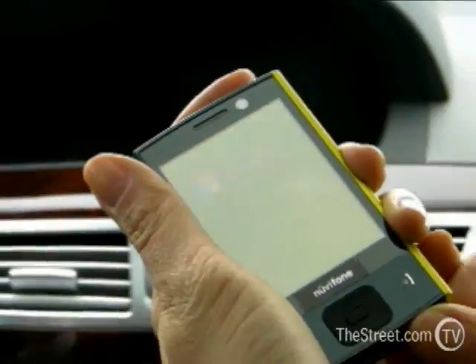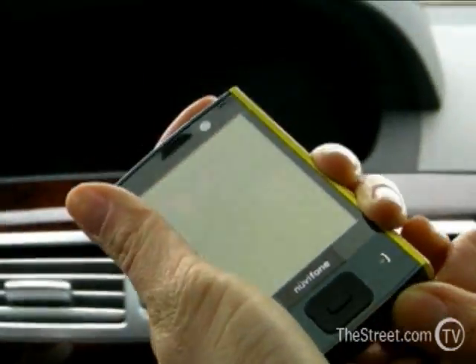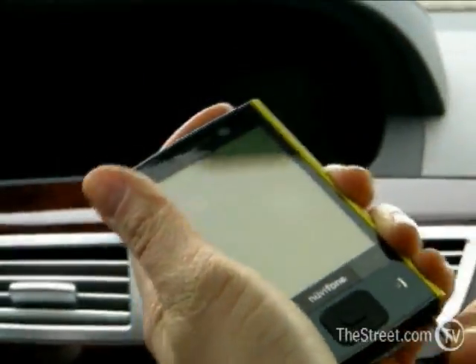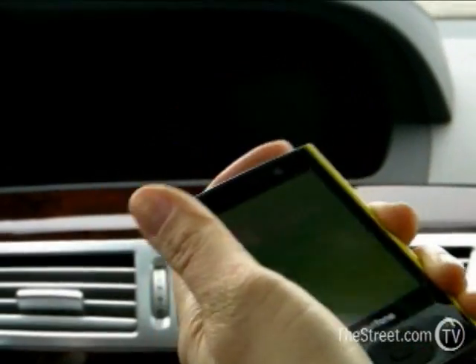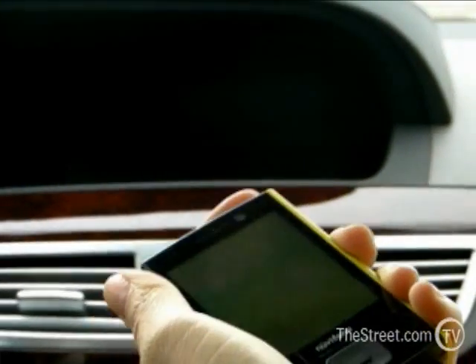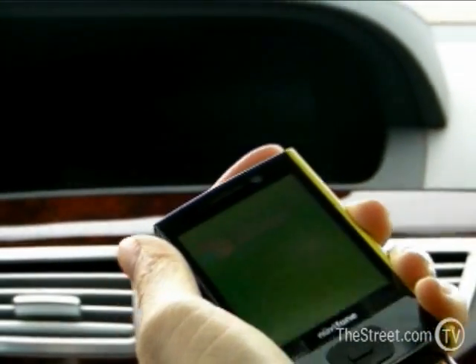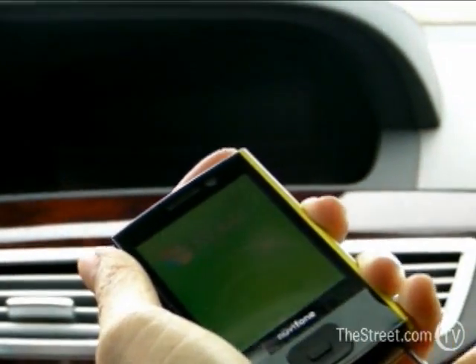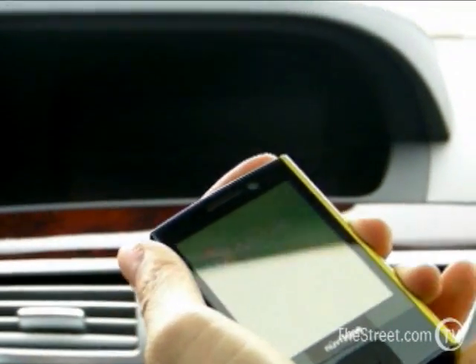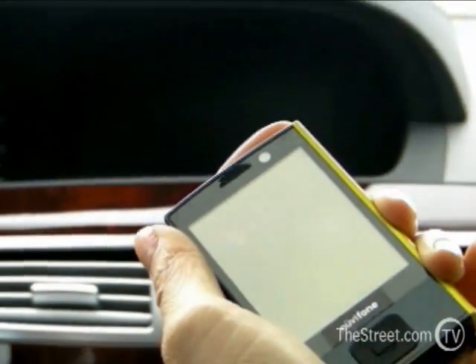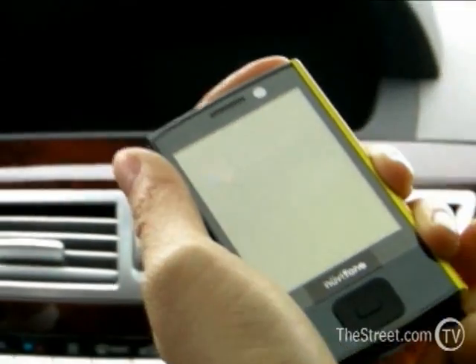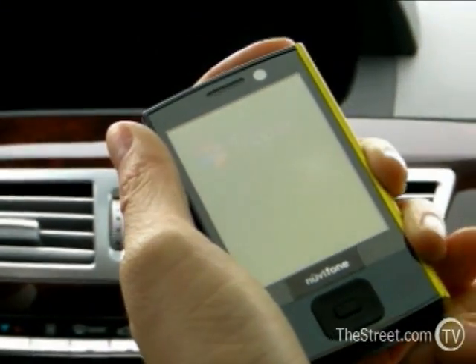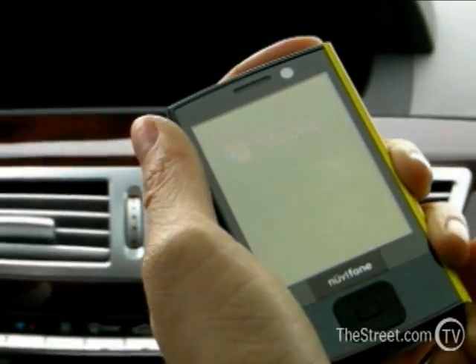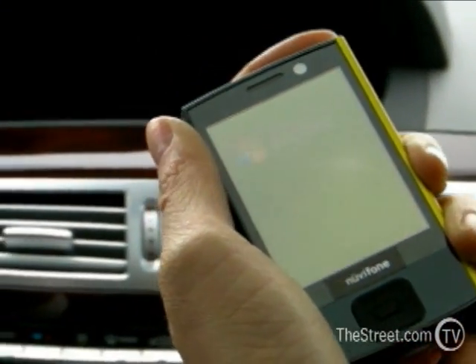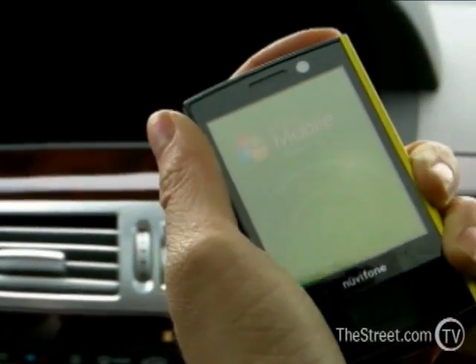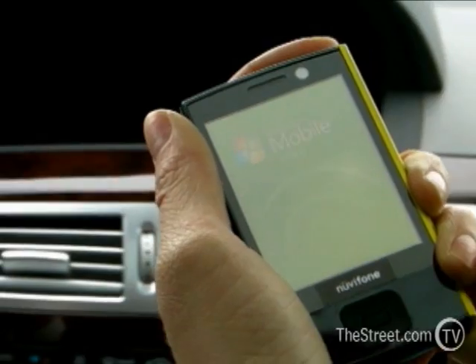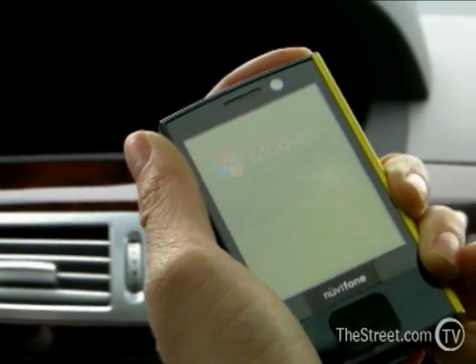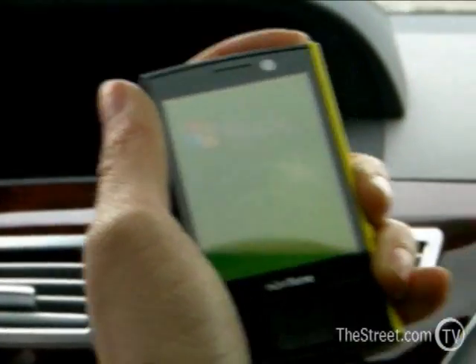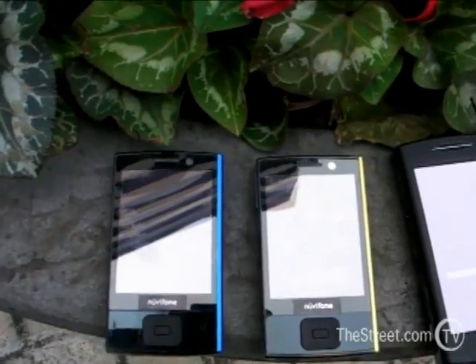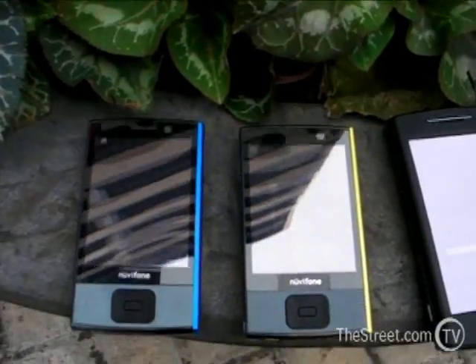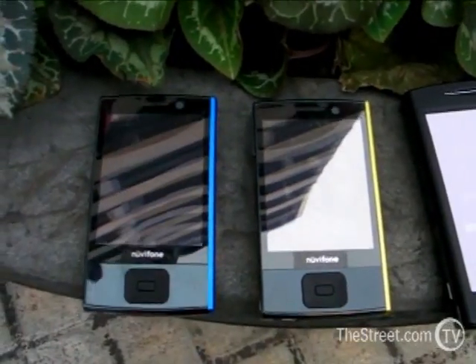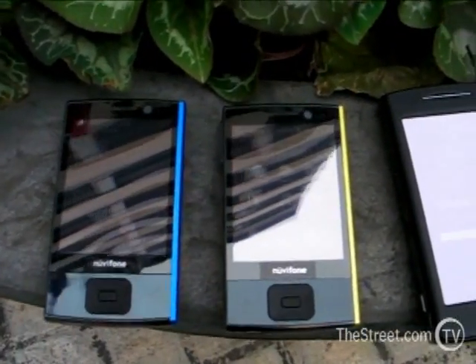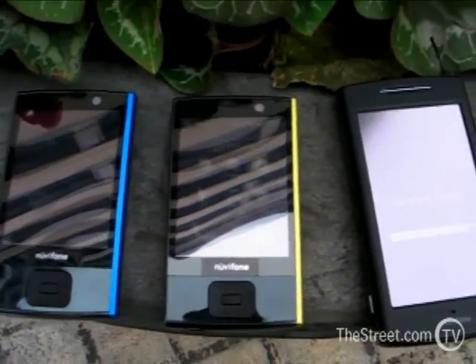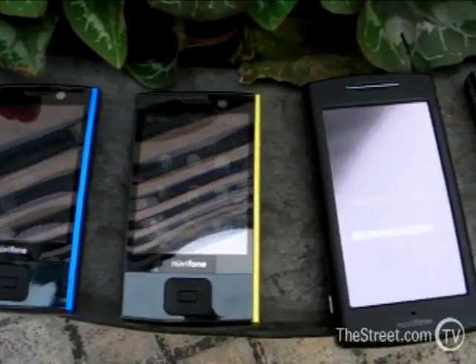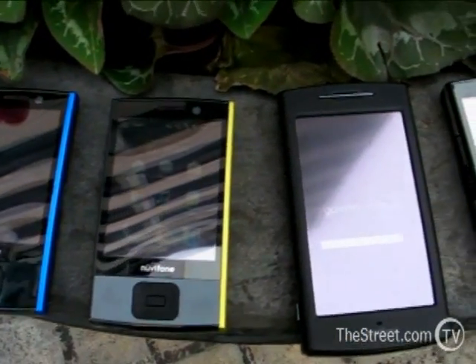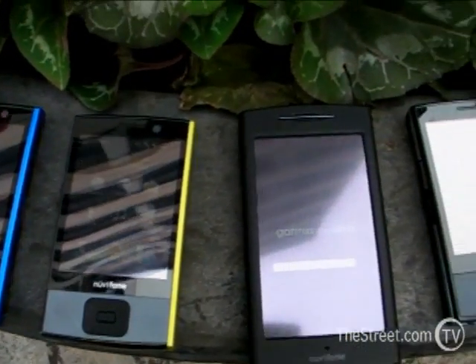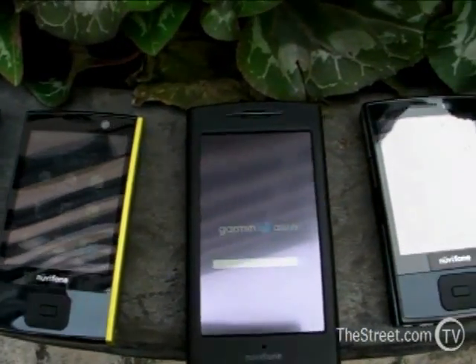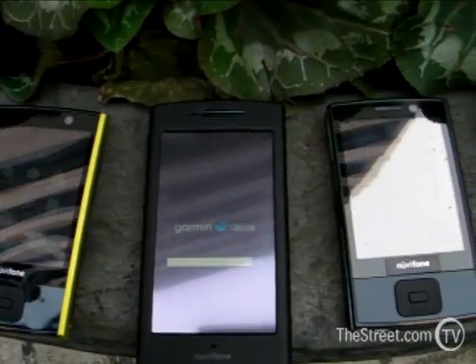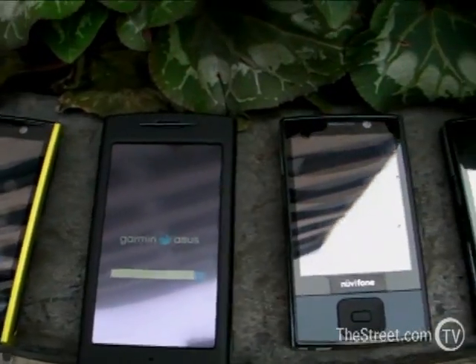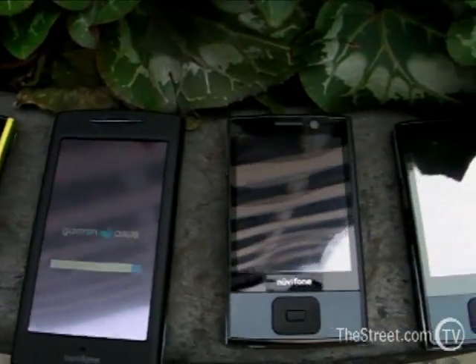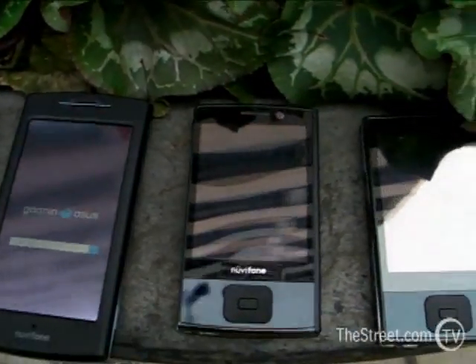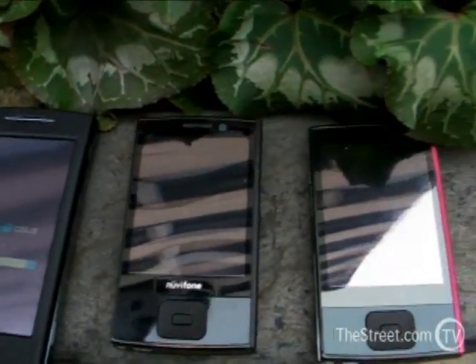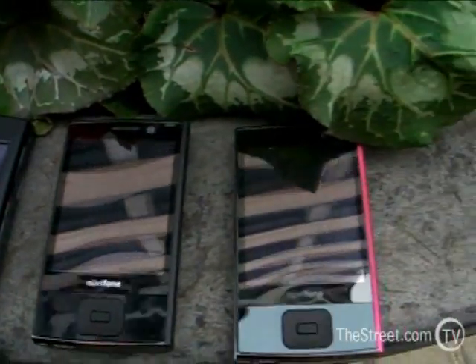This phone also comes with a stylus. But as you'll see here in a minute, on the homepage you're not going to really need that stylus that much. Everything is very finger friendly.